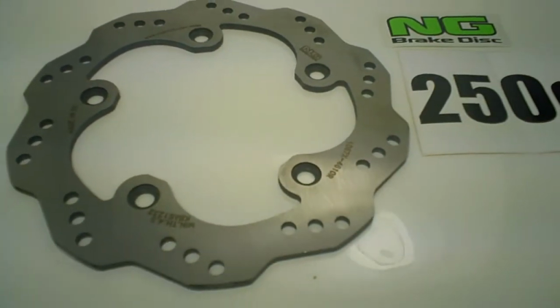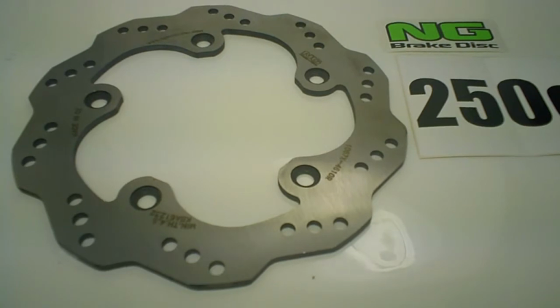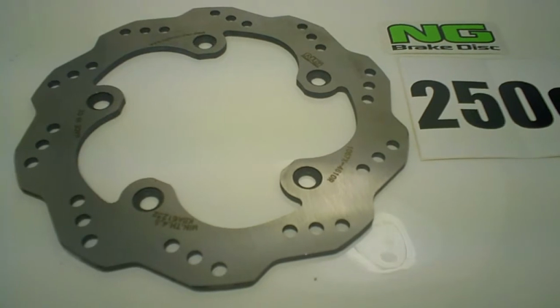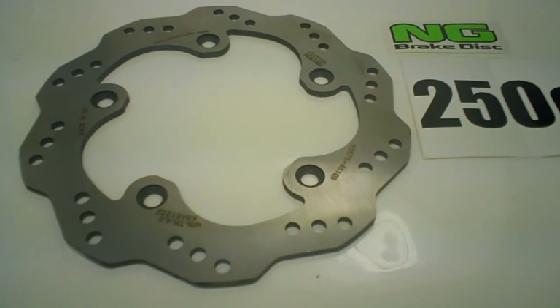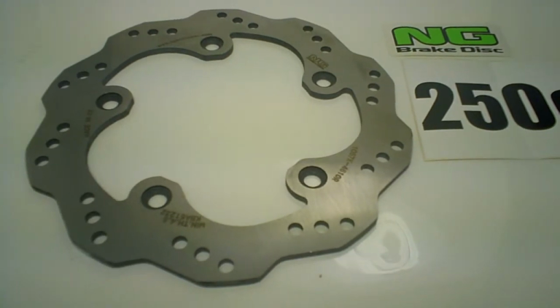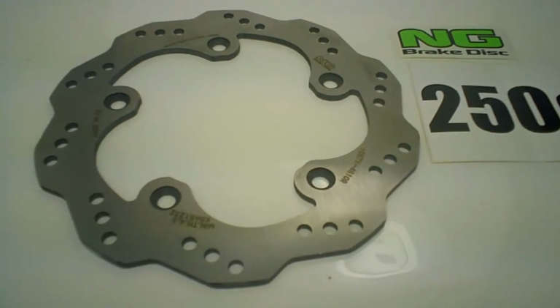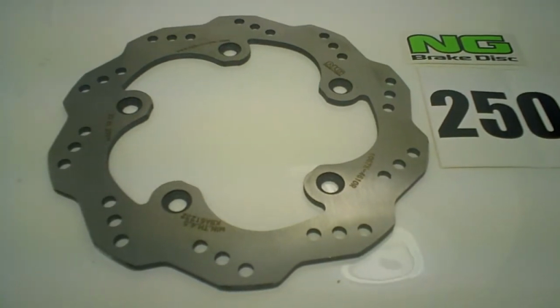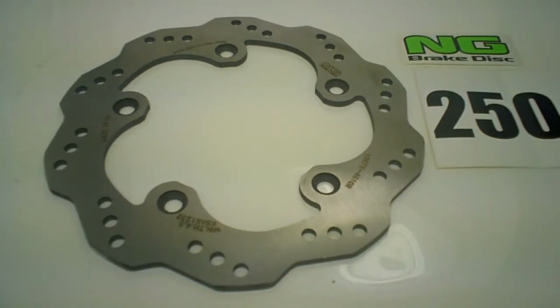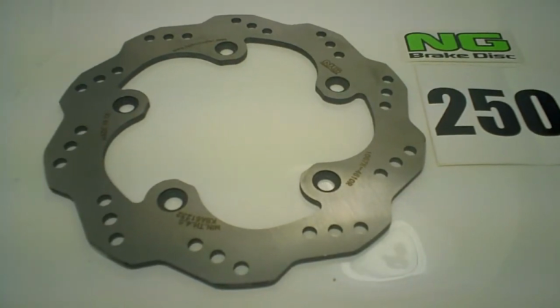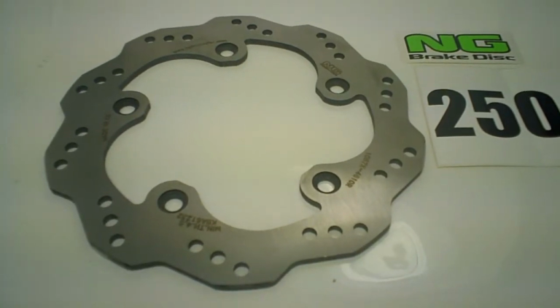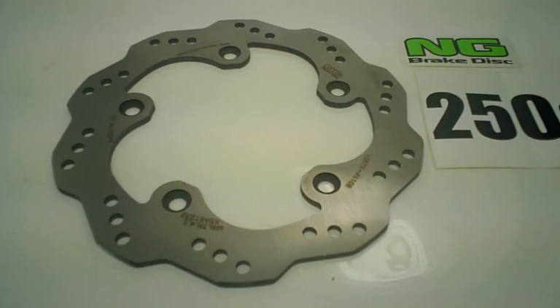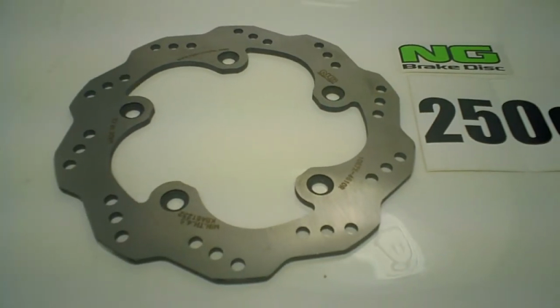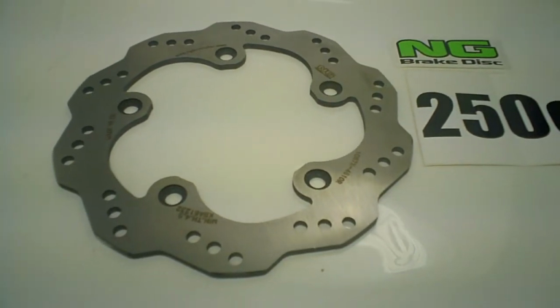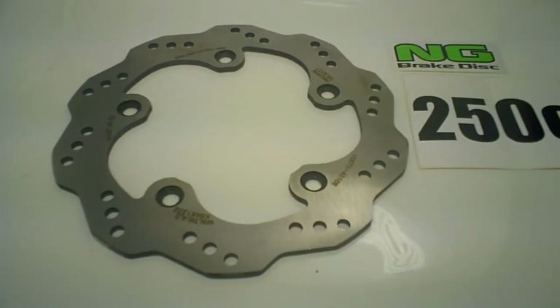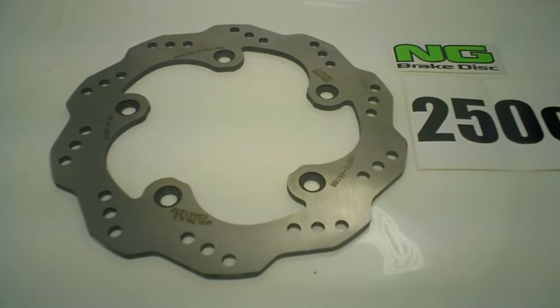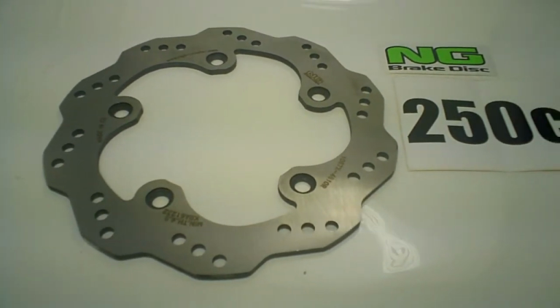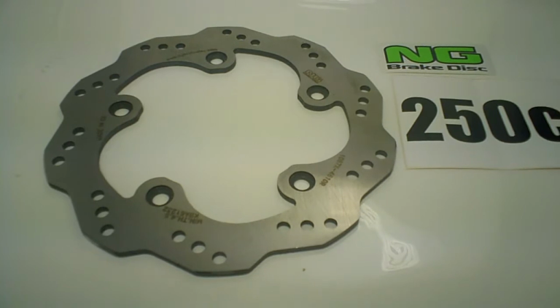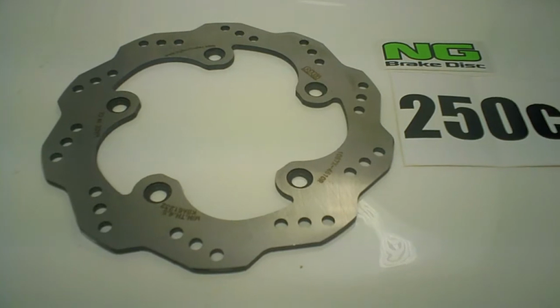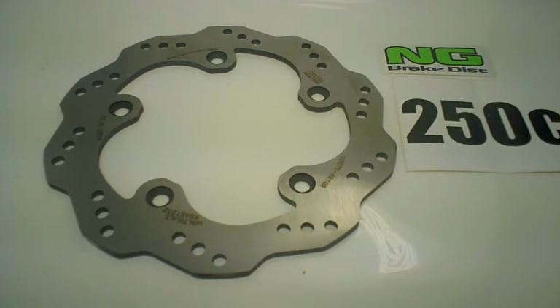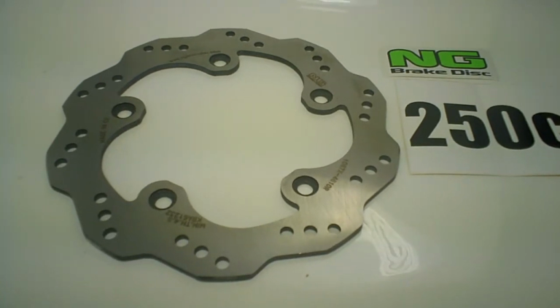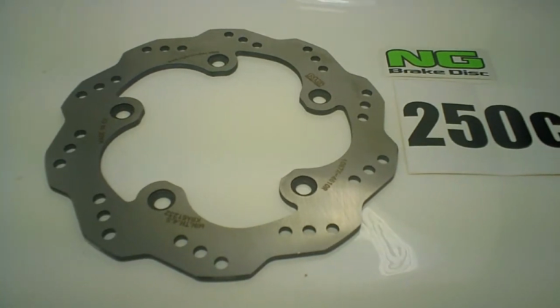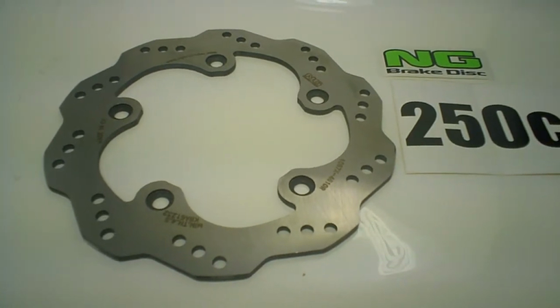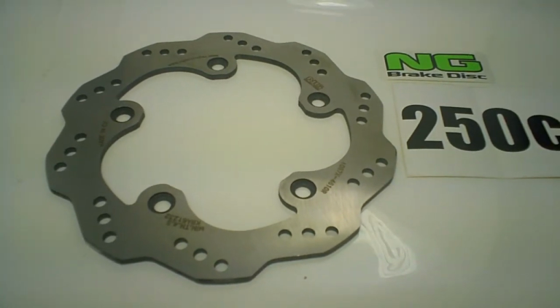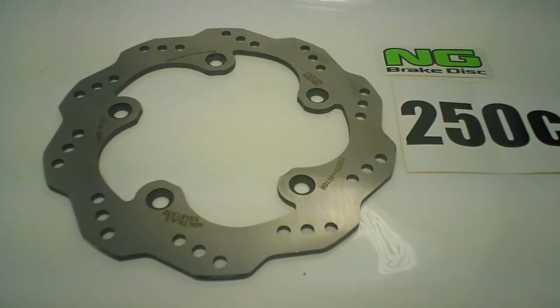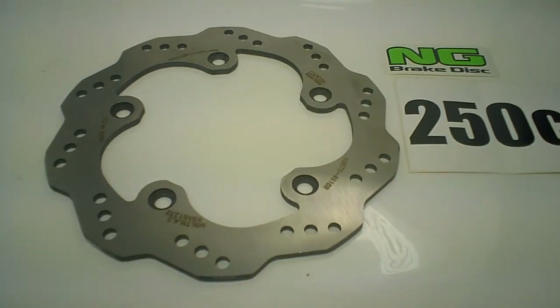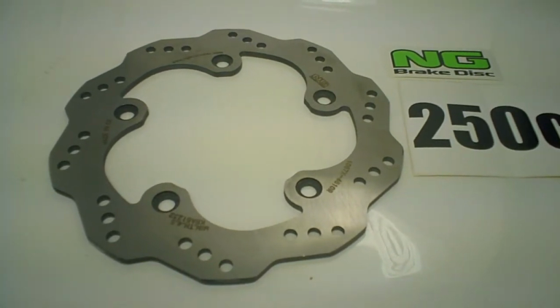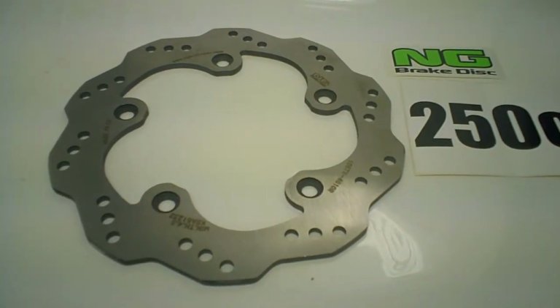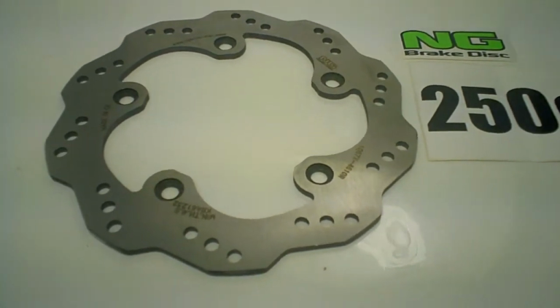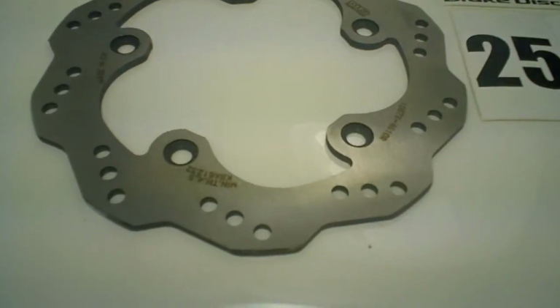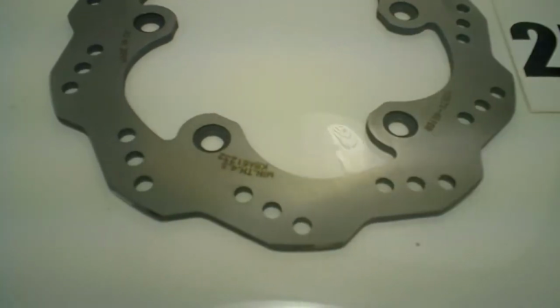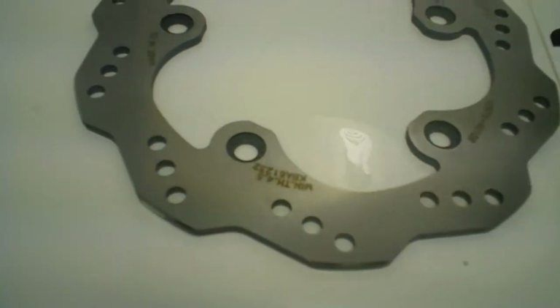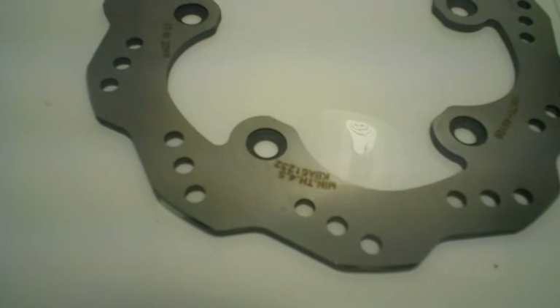Plus, it's made by NG Disc Brakes, which has been around for over 40 years, making some of the best disc brakes in the world — from the Dakar races to the MotoGP, NG Disc Brakes make some of the best disc brakes out there.